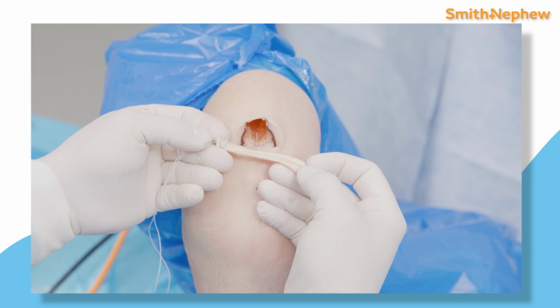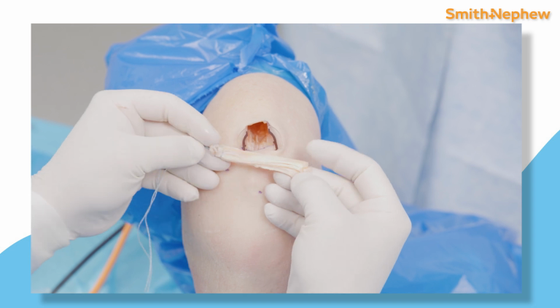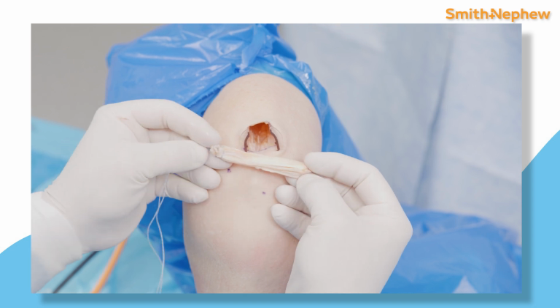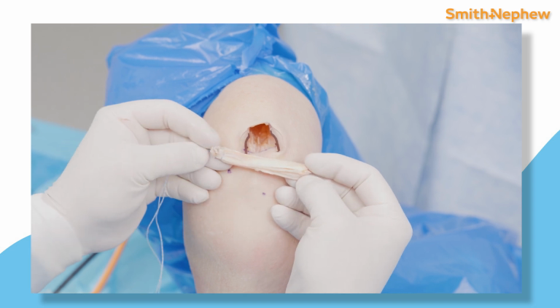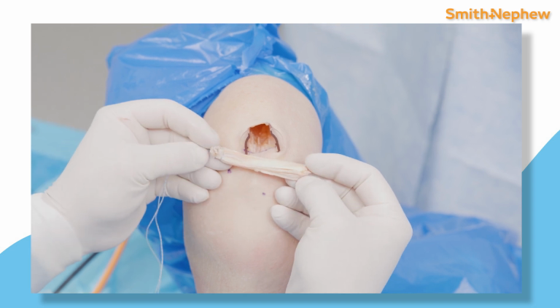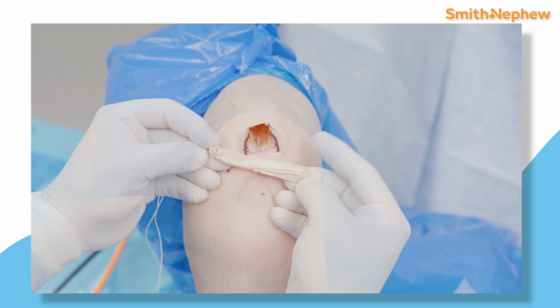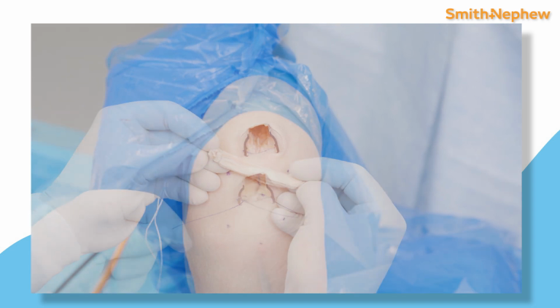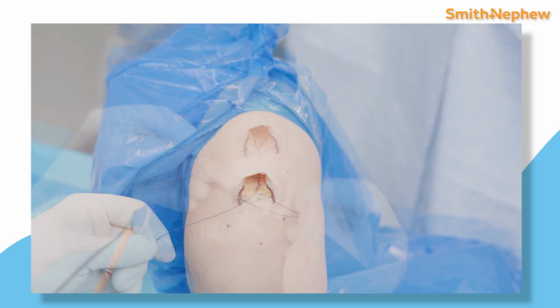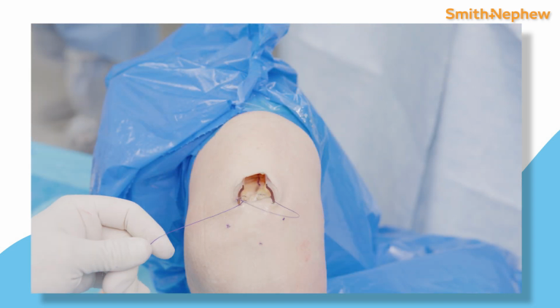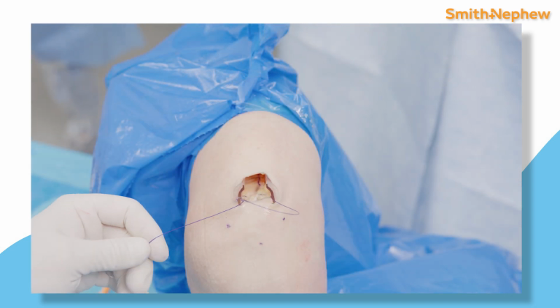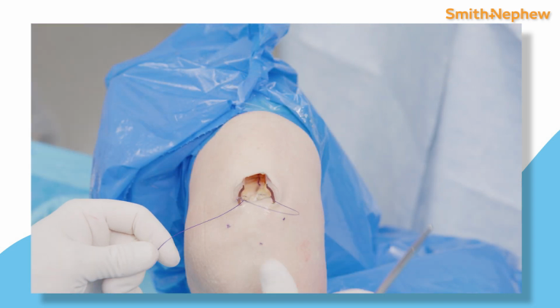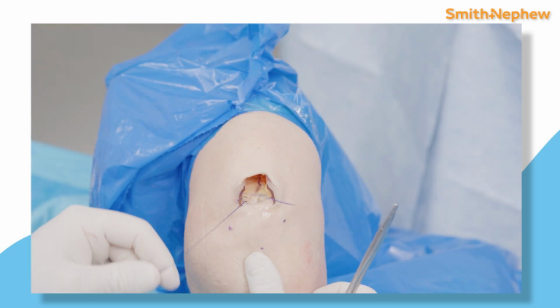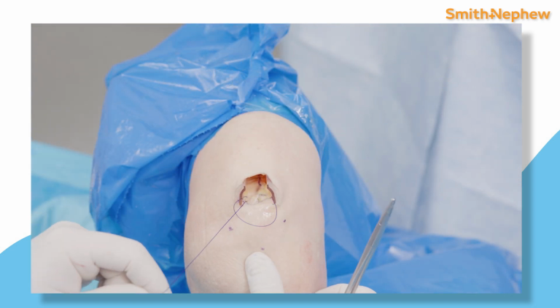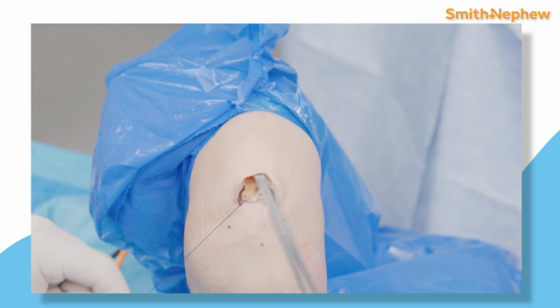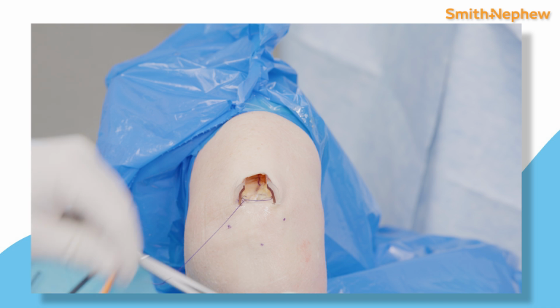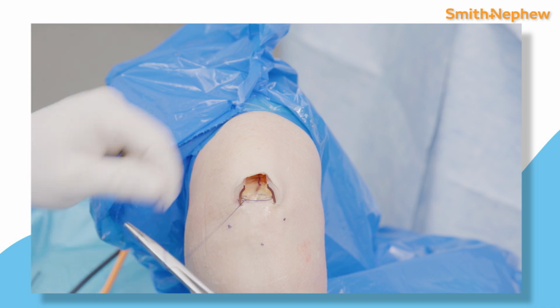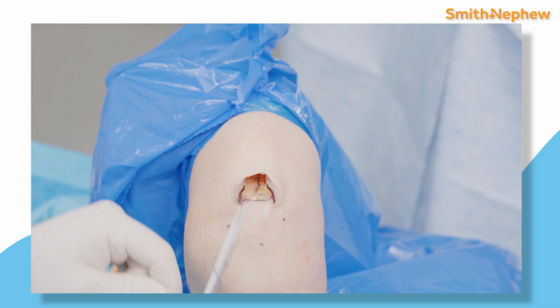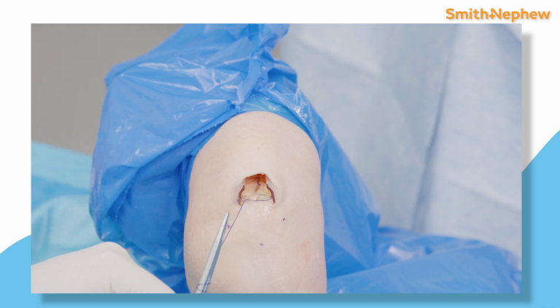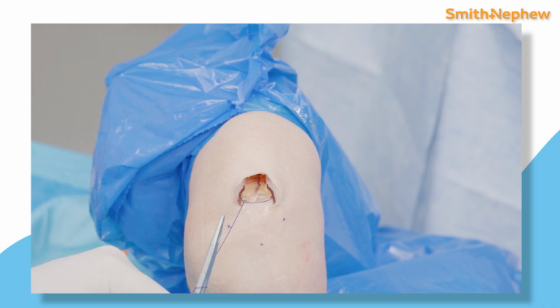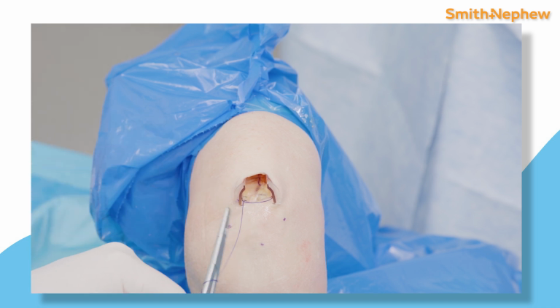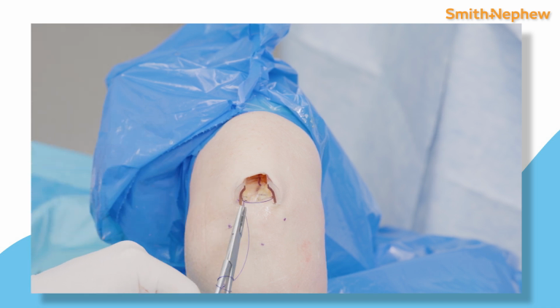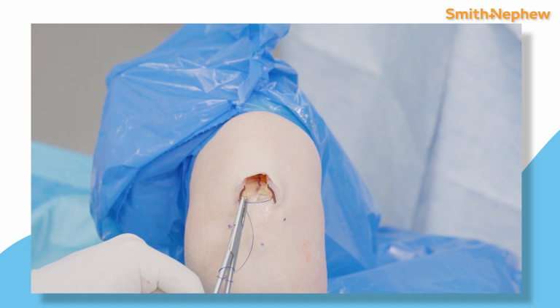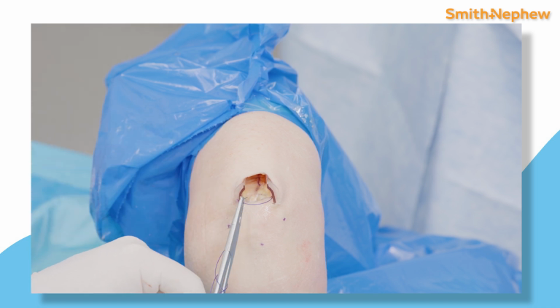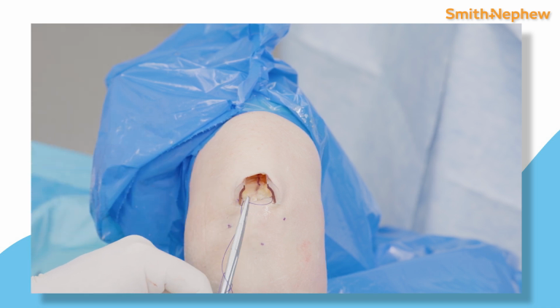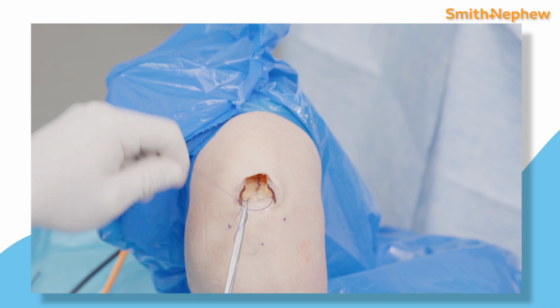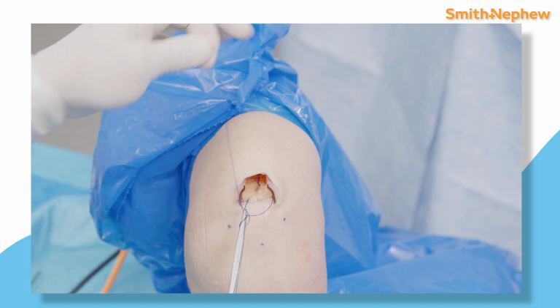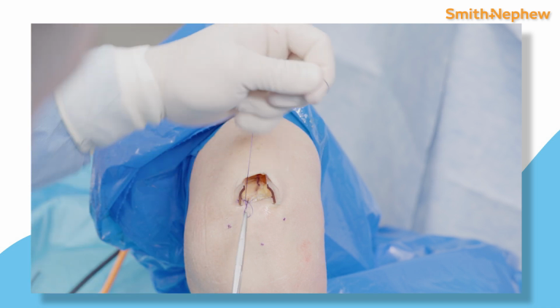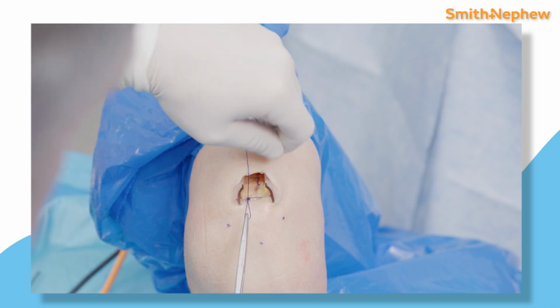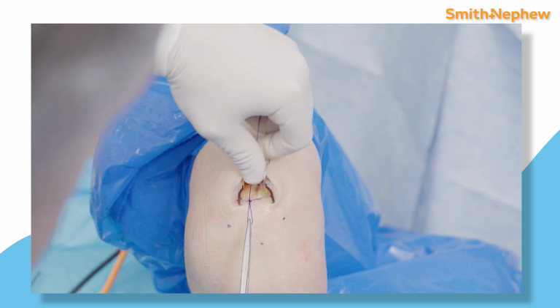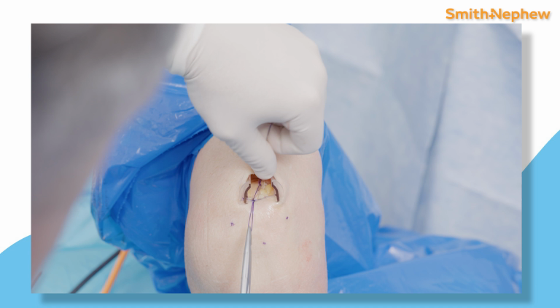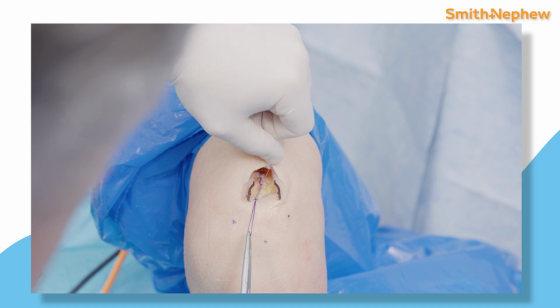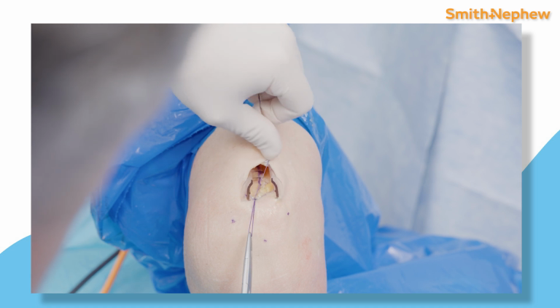As you can see, the graft is thick and very robust. I start the closure of the harvest site using an absorbable suture such as Vicryl and I like to run the suture throughout the harvest site without capturing the capsule.